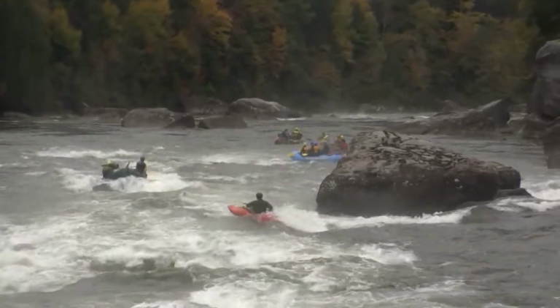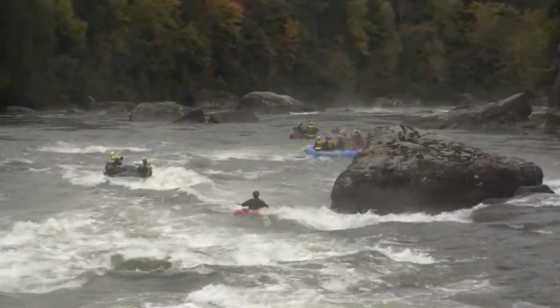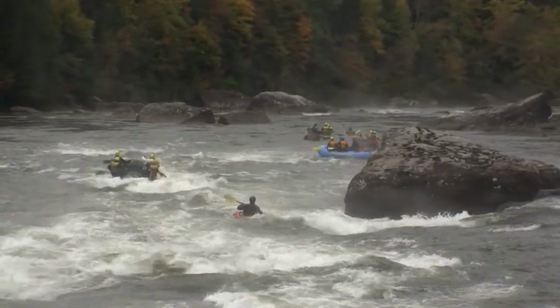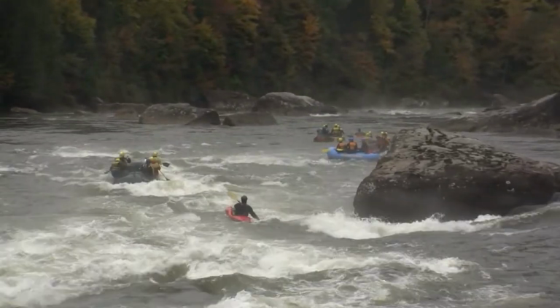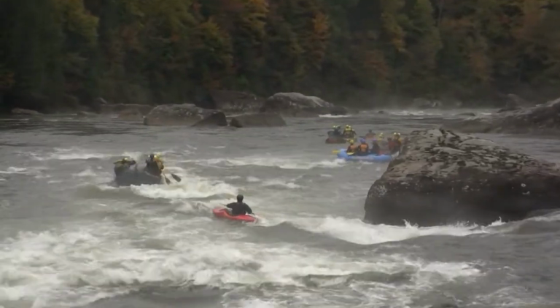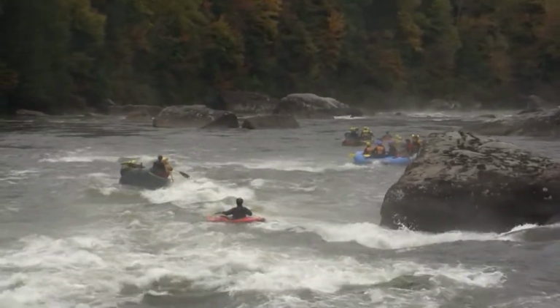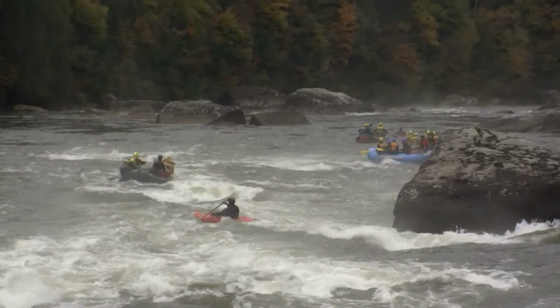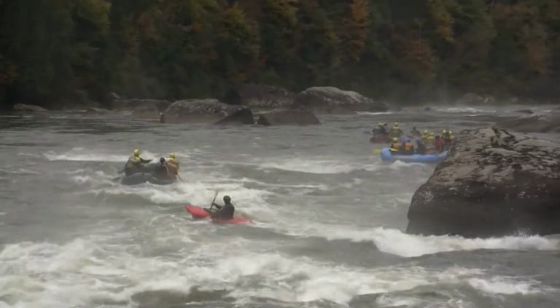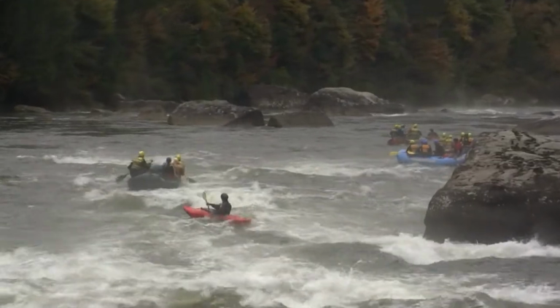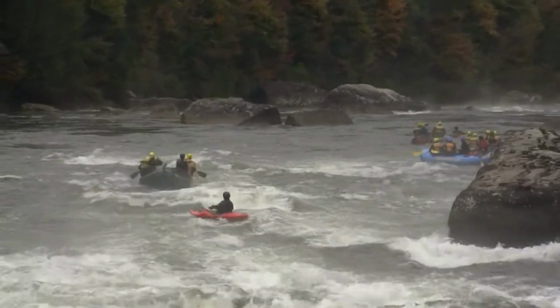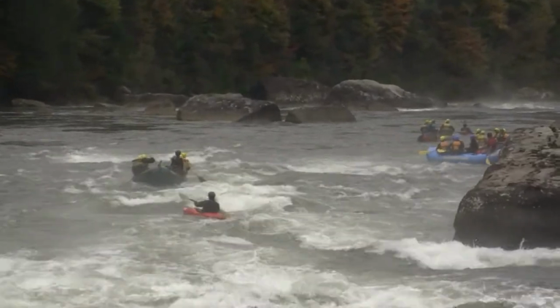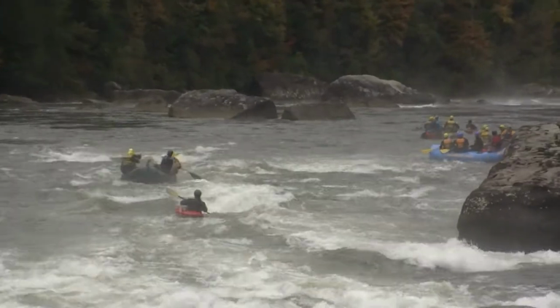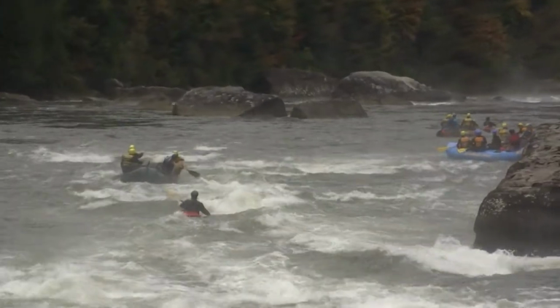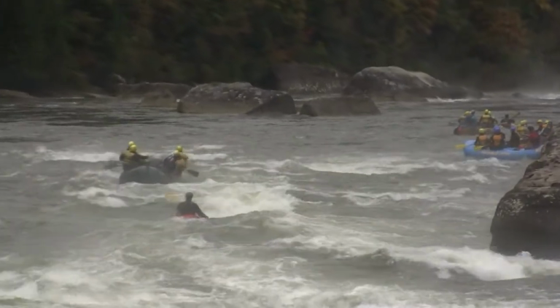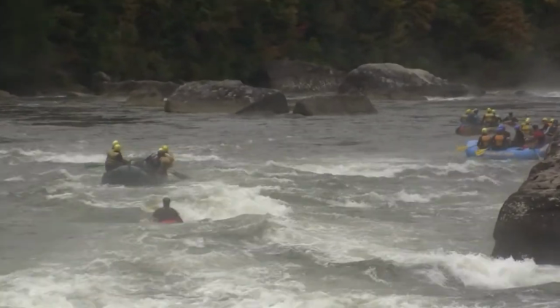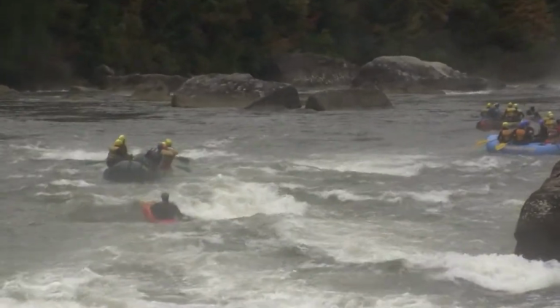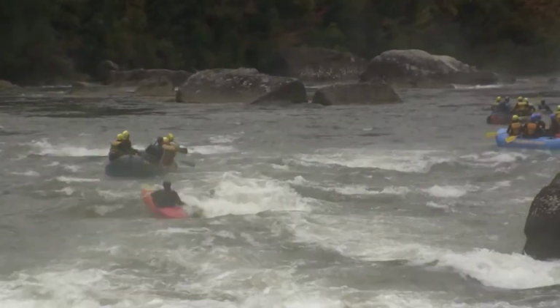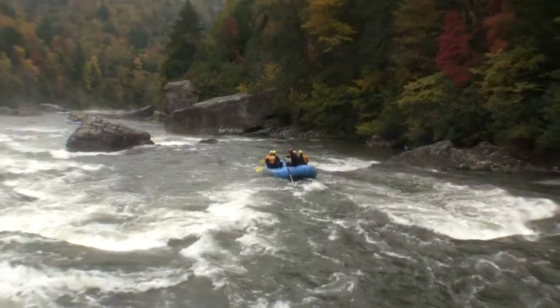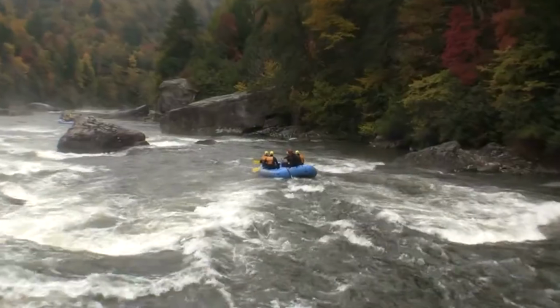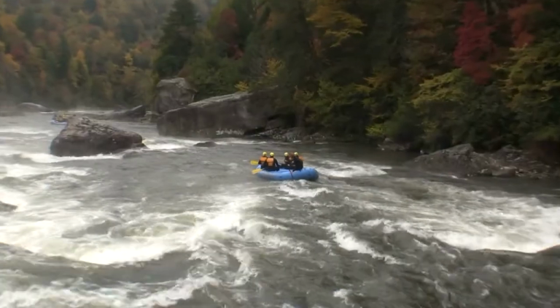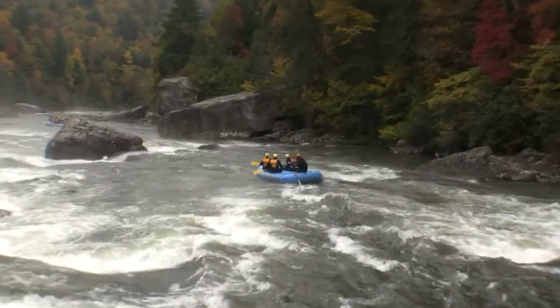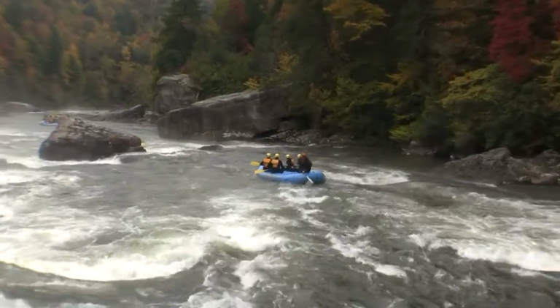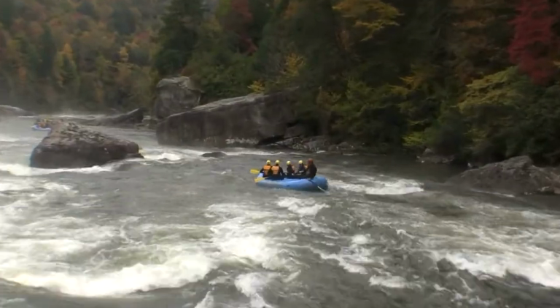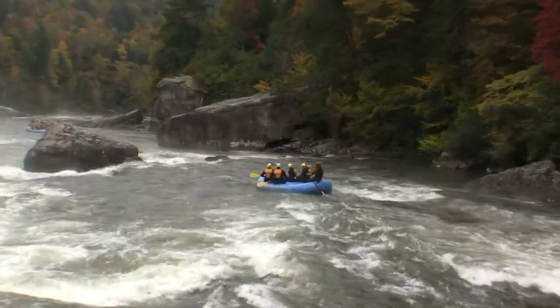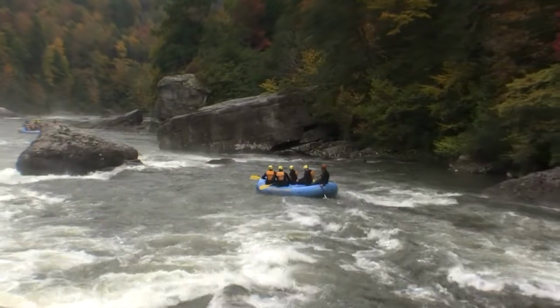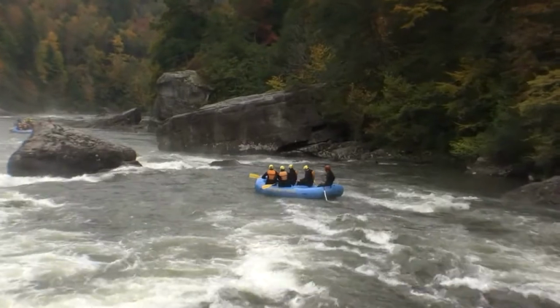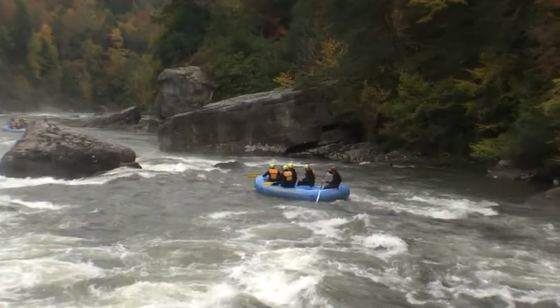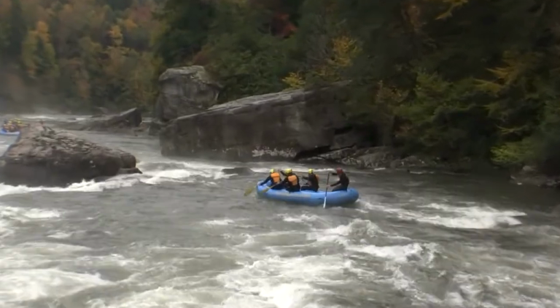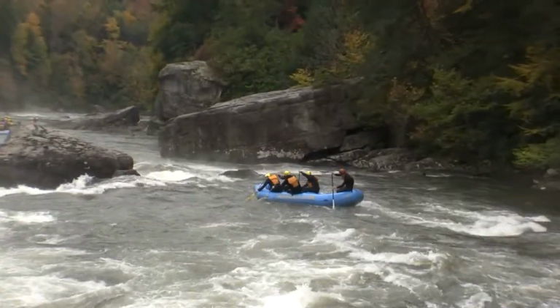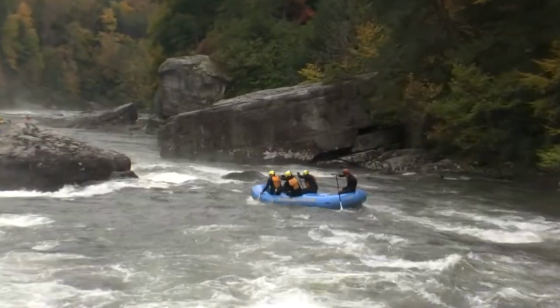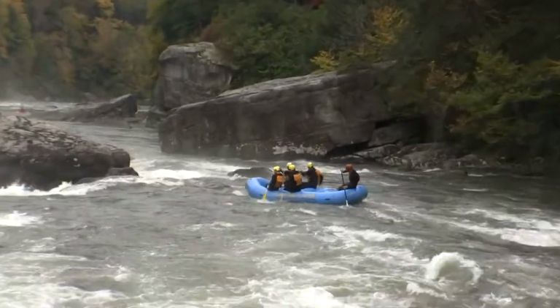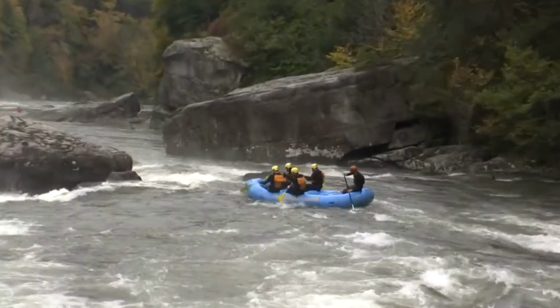As I said, you can enter right and left and exit right and left. Got some rafters working out that right hand exit there, just to the right of that undercut boulder.